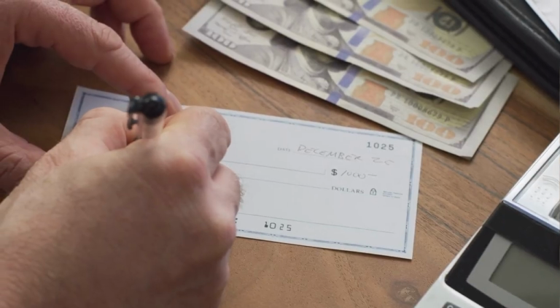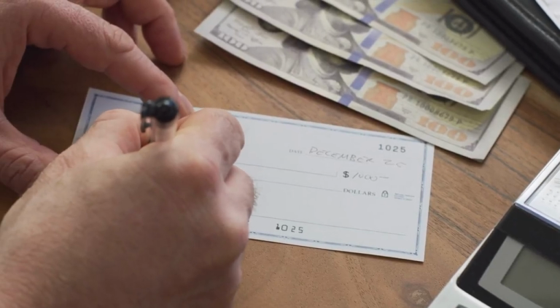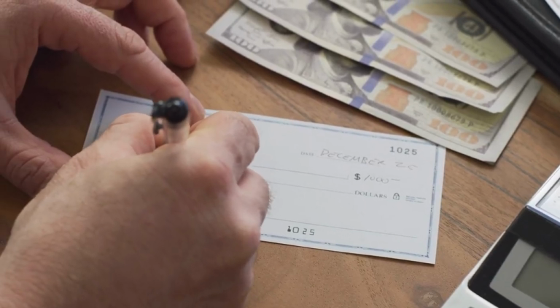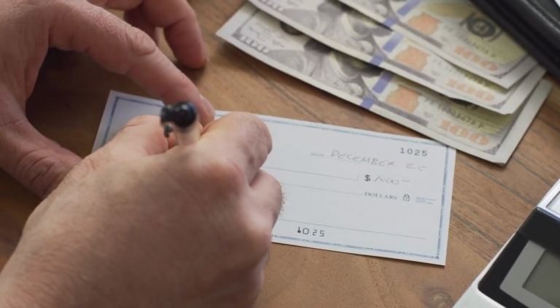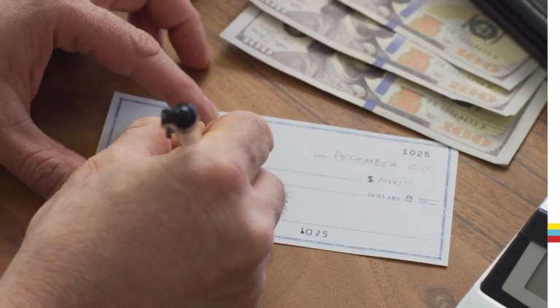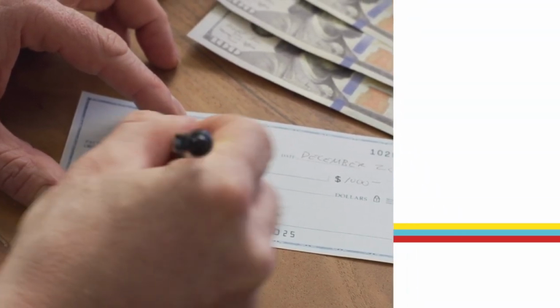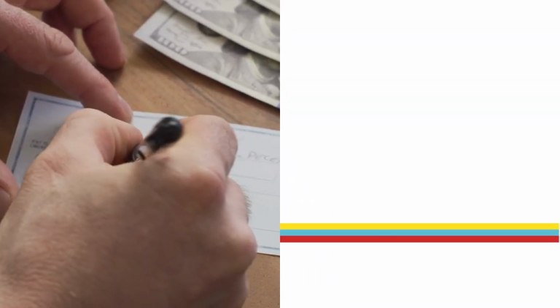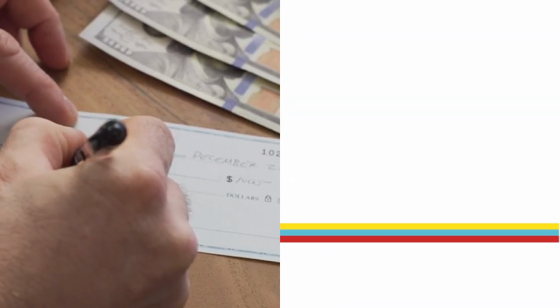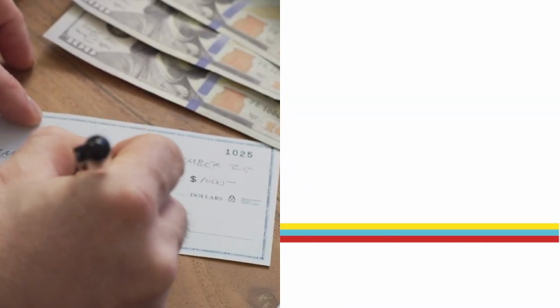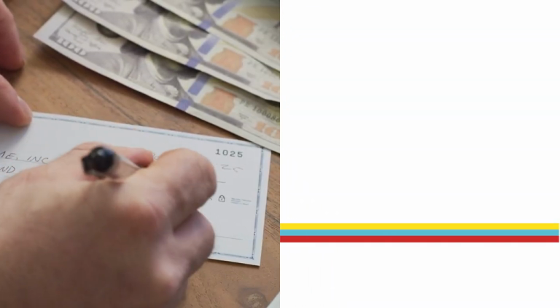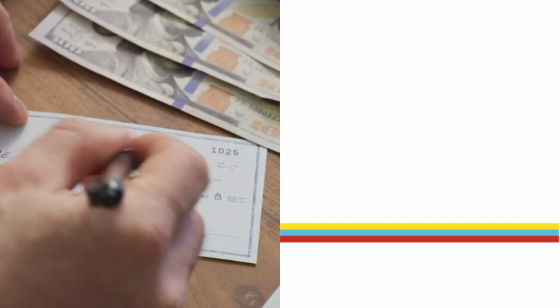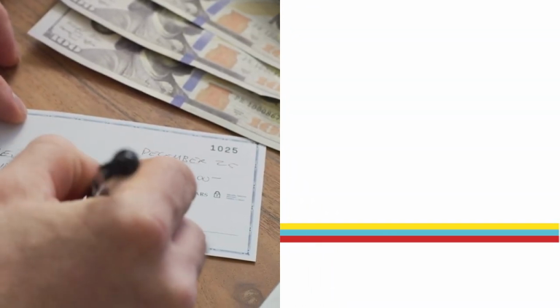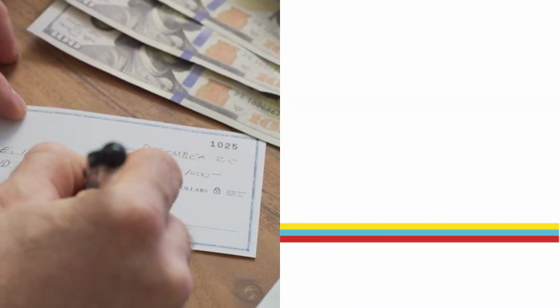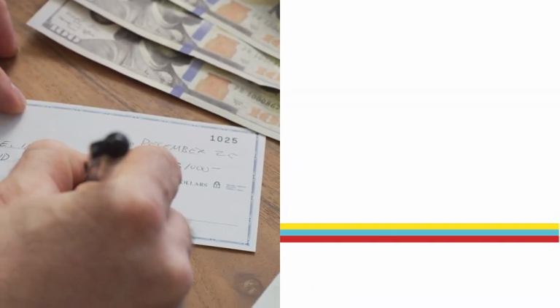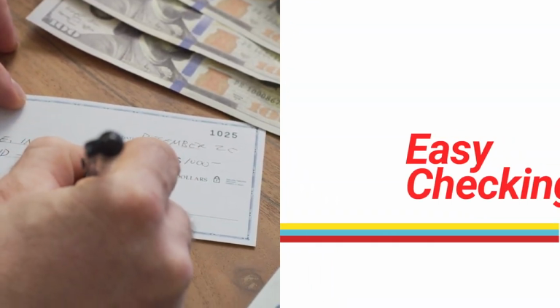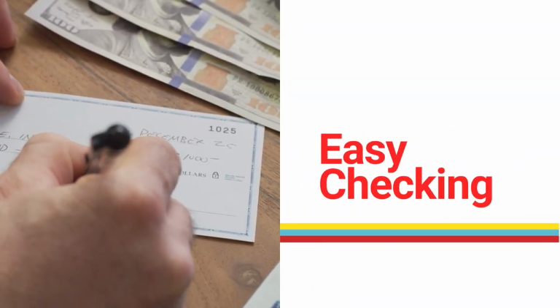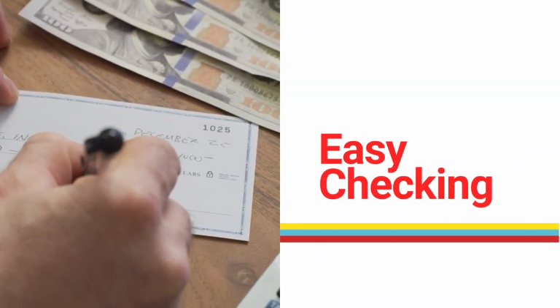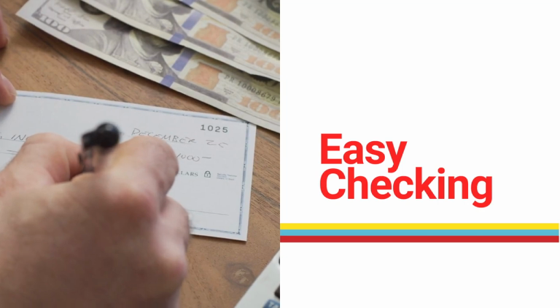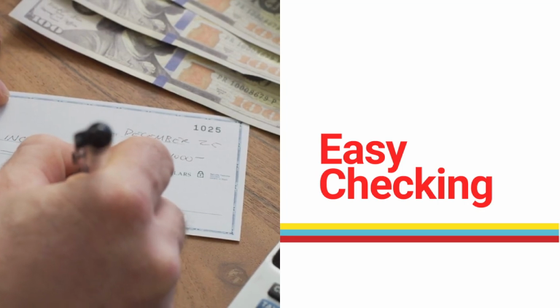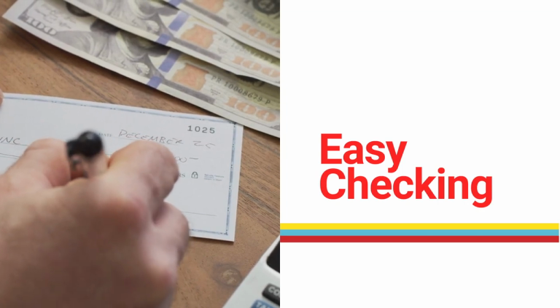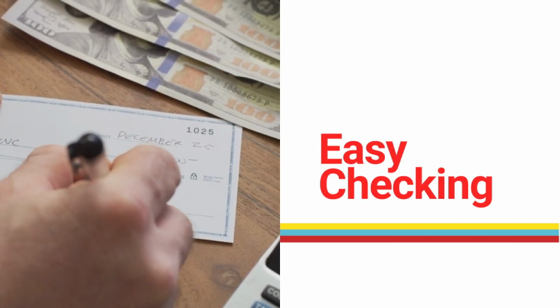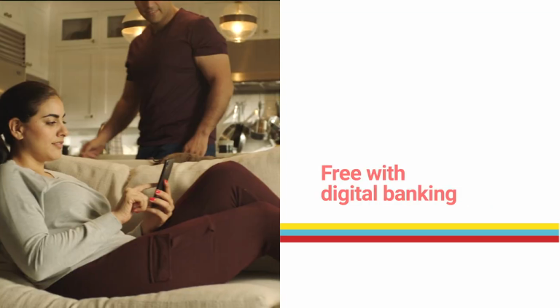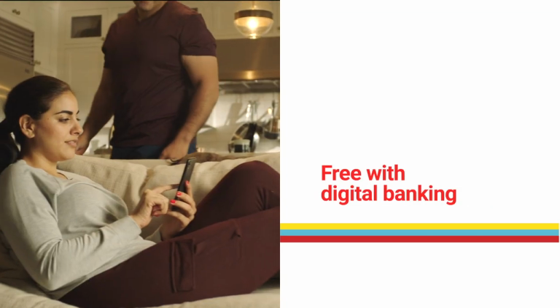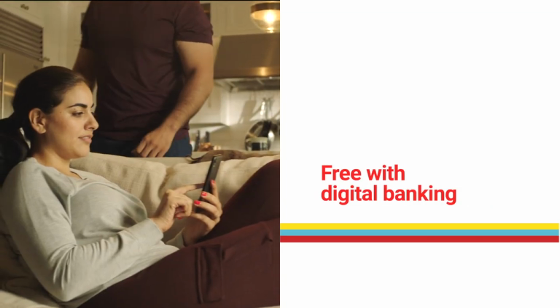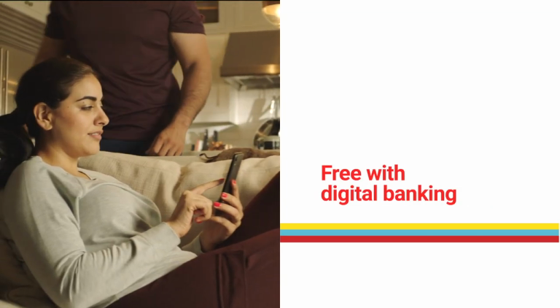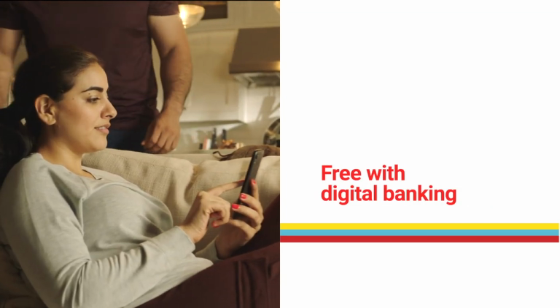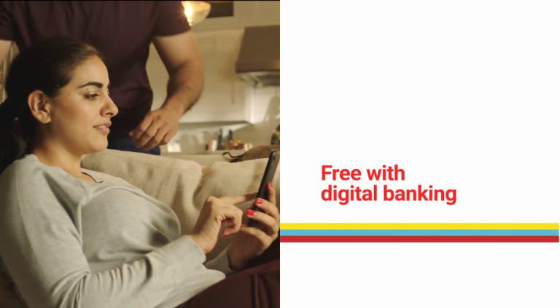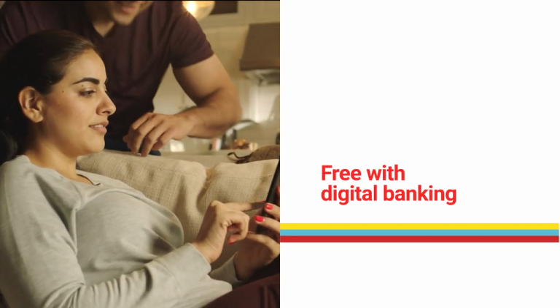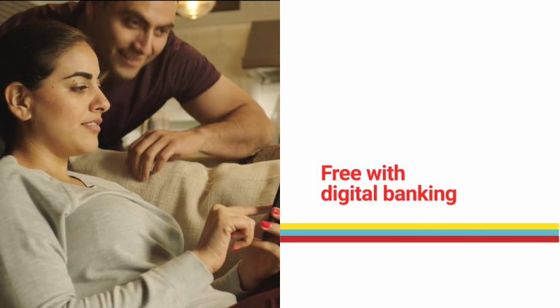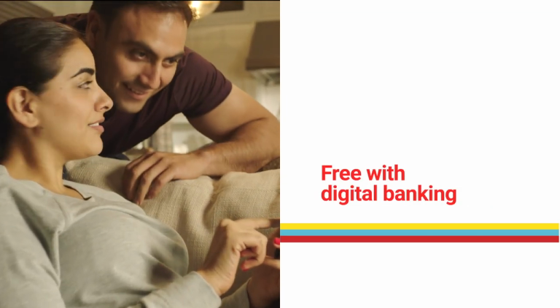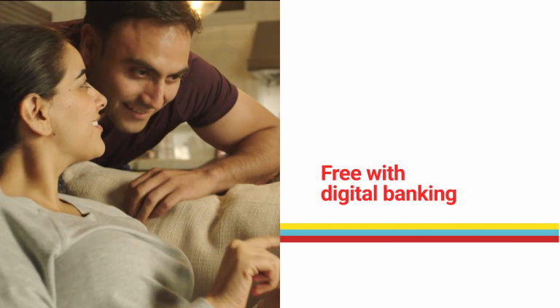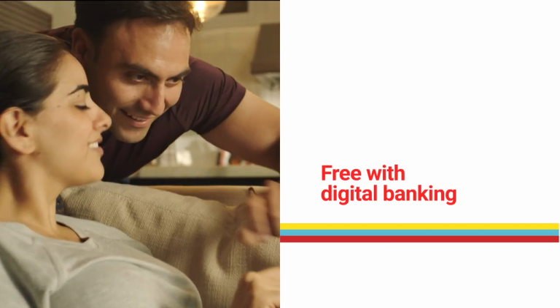Now, if you prefer the option of writing checks, select our Easy Checking Account. It's free with digital banking or just $2 a month.